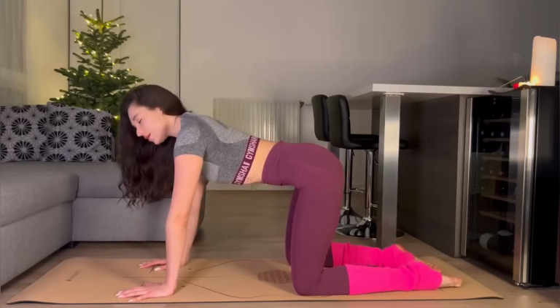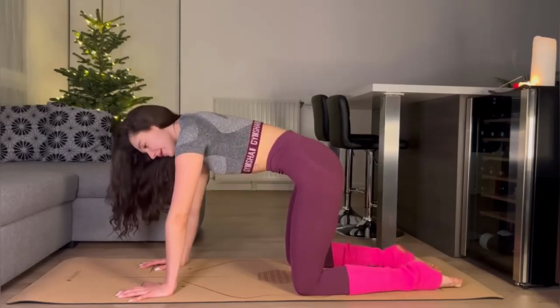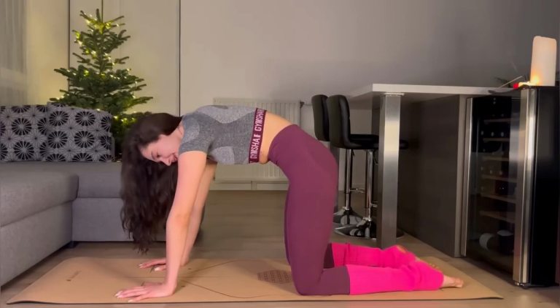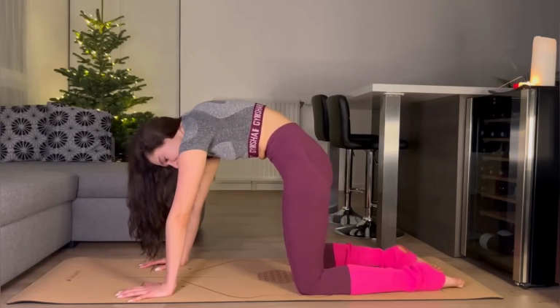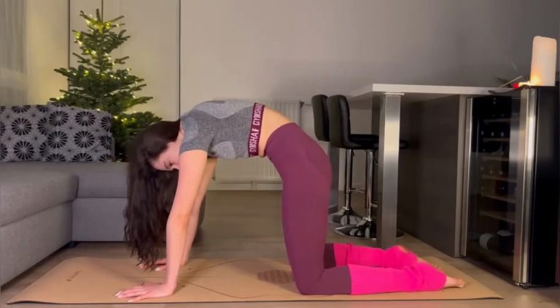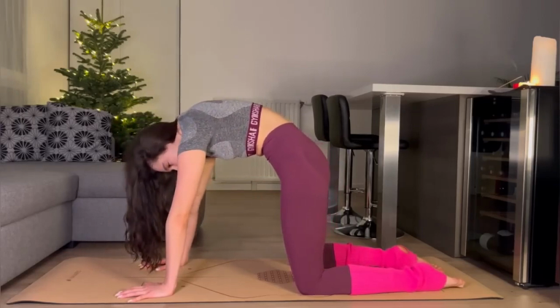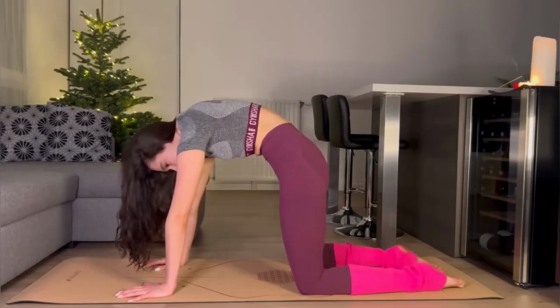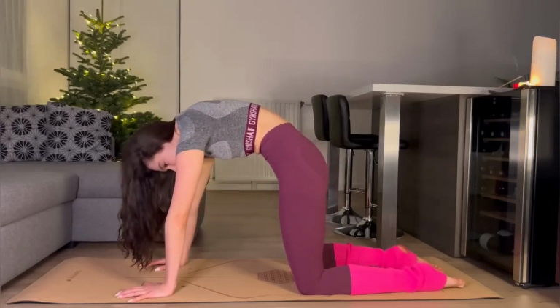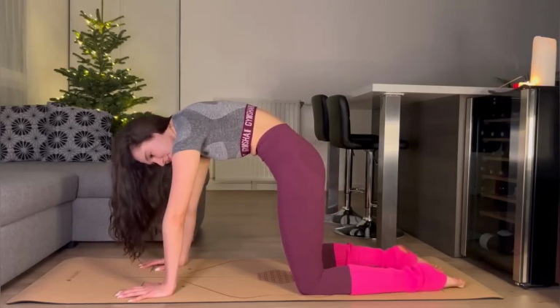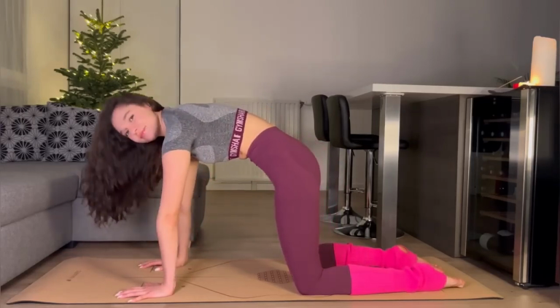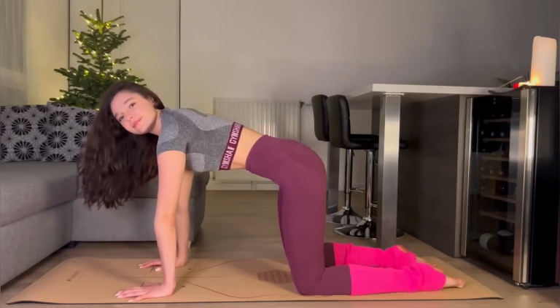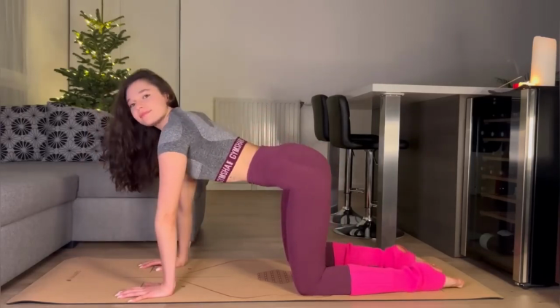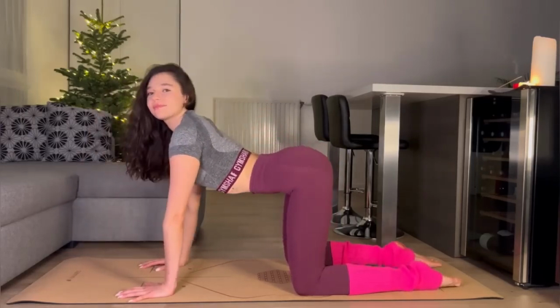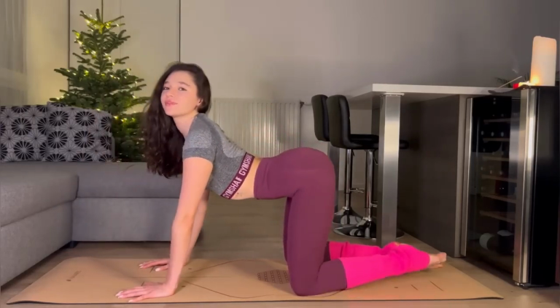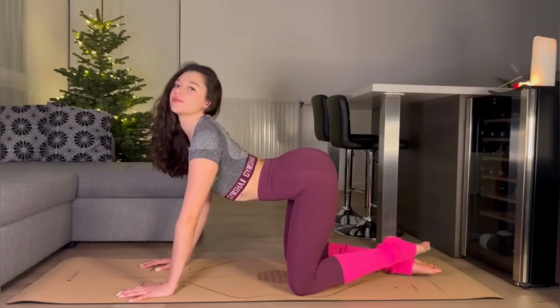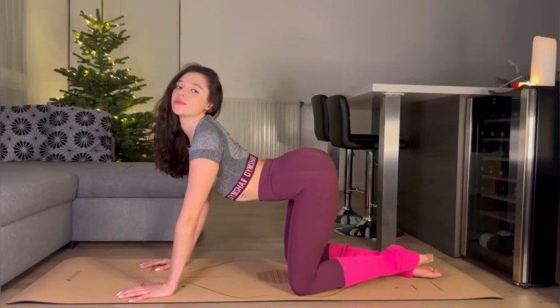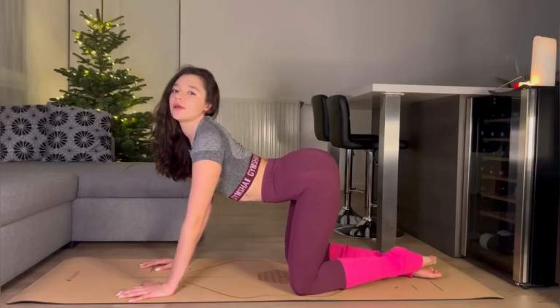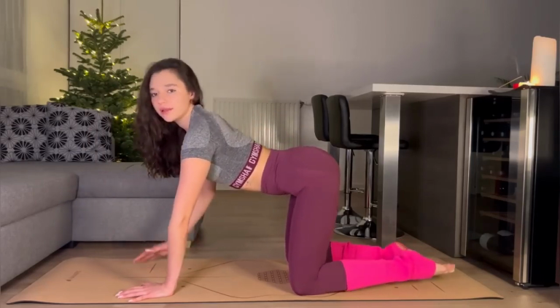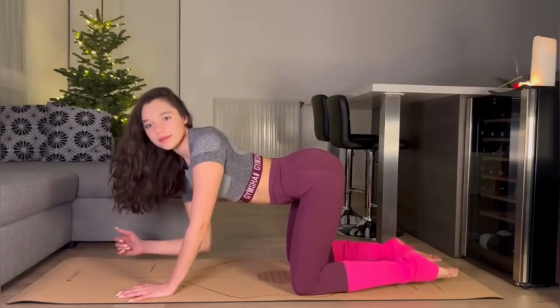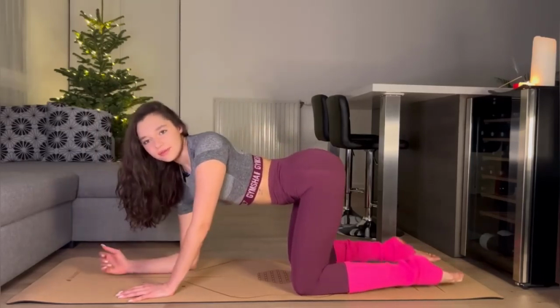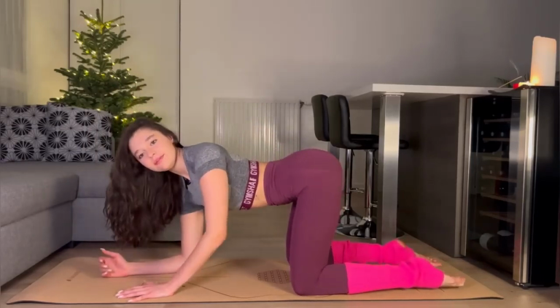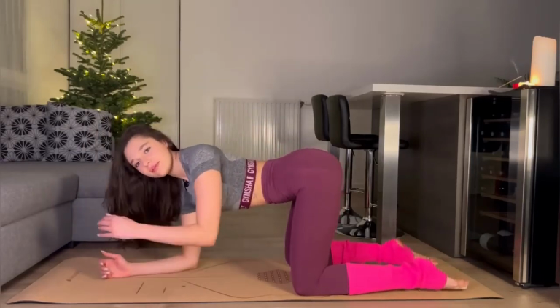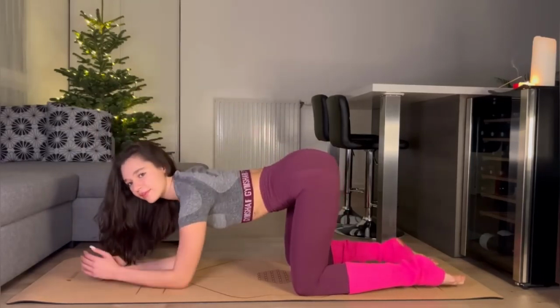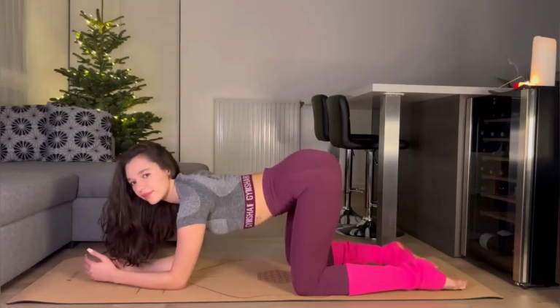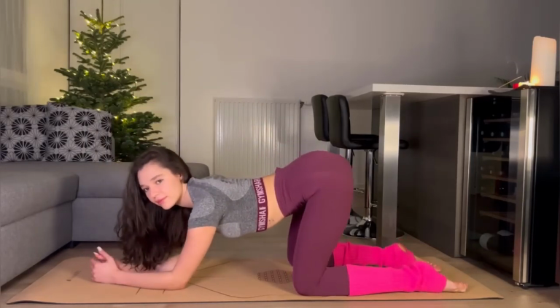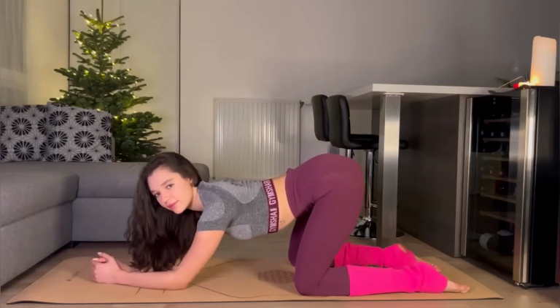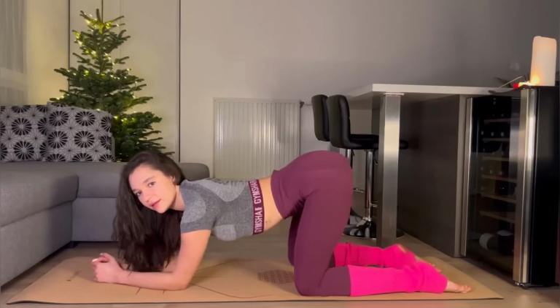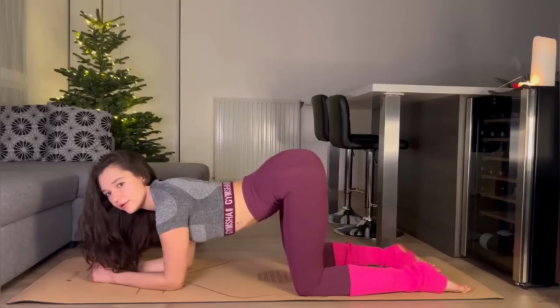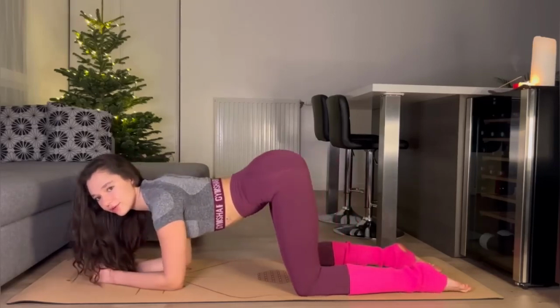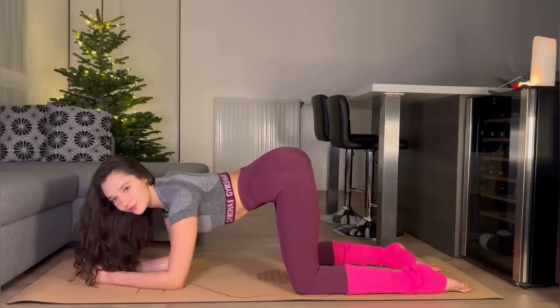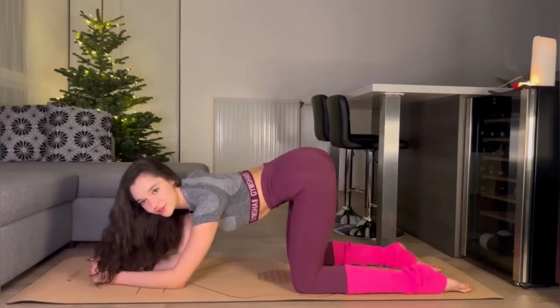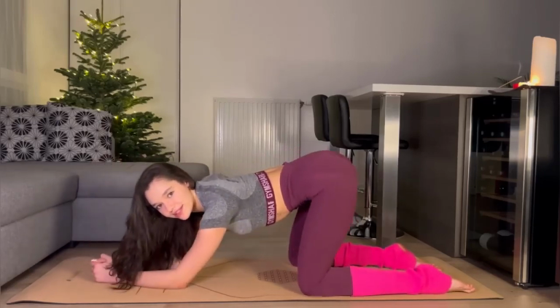And again — go down. Round movements with your body.